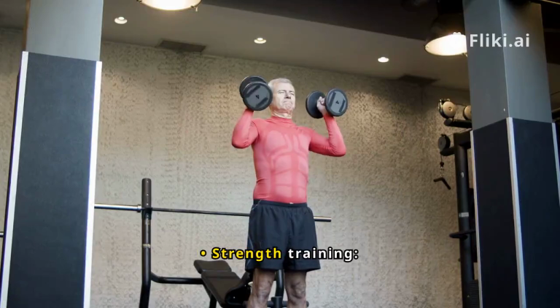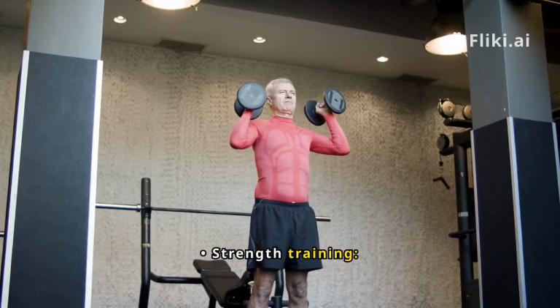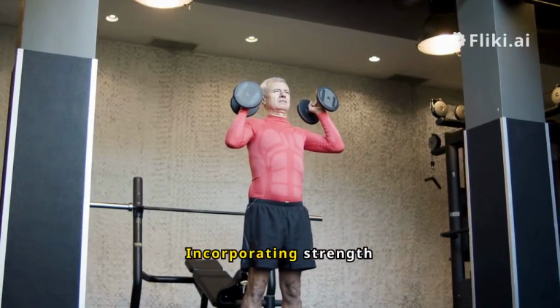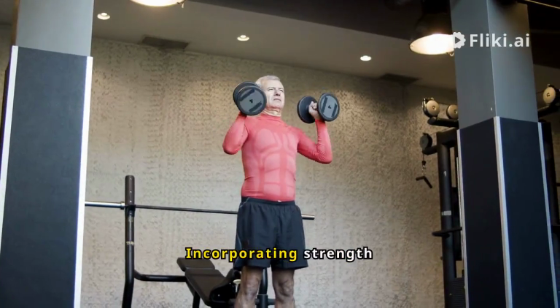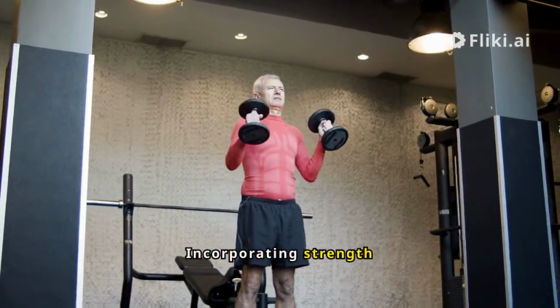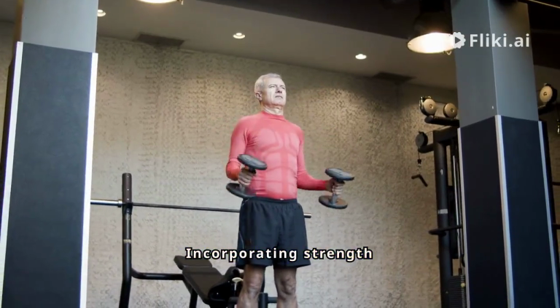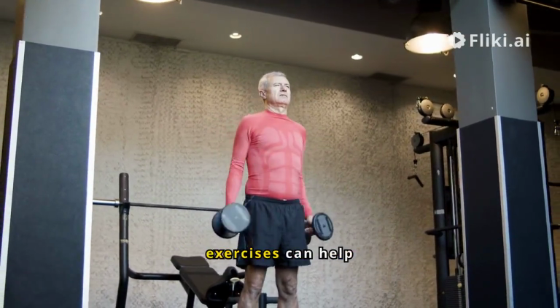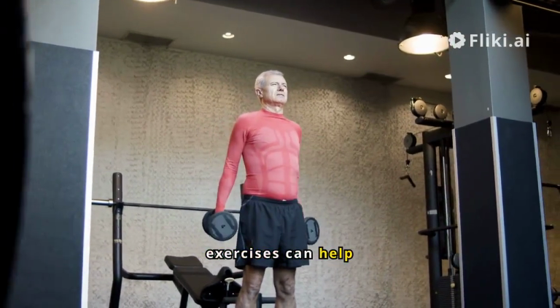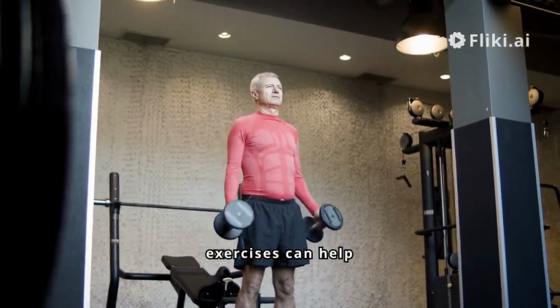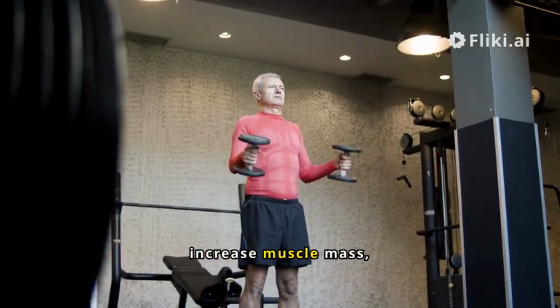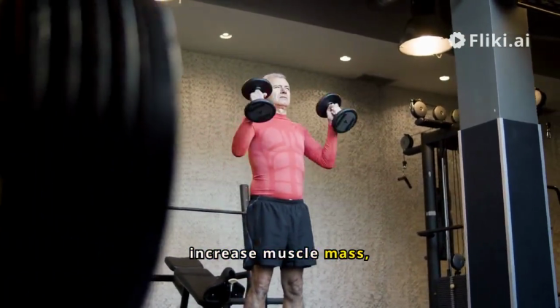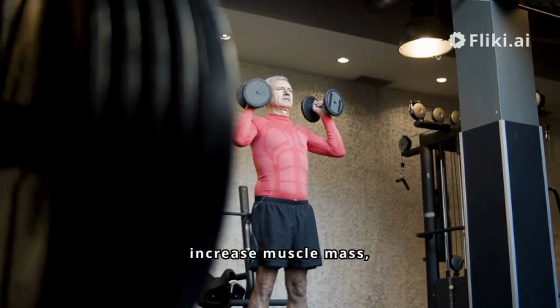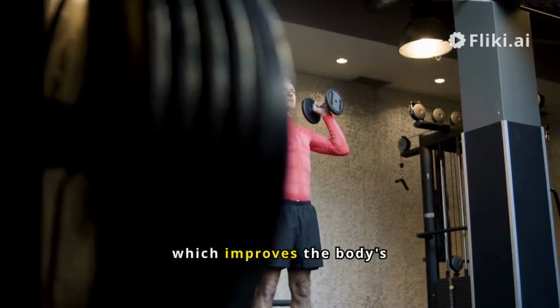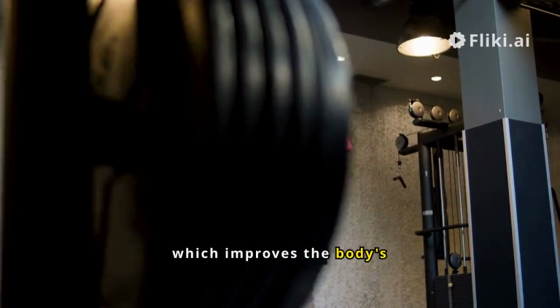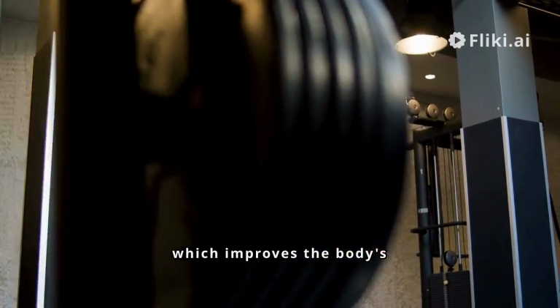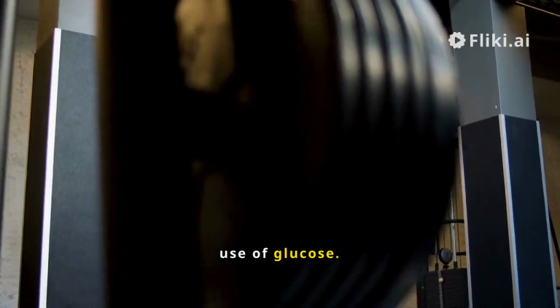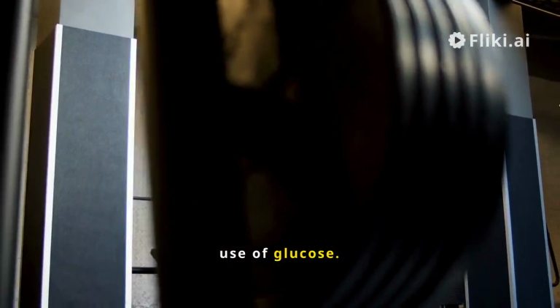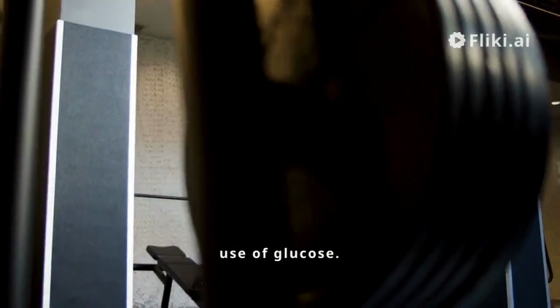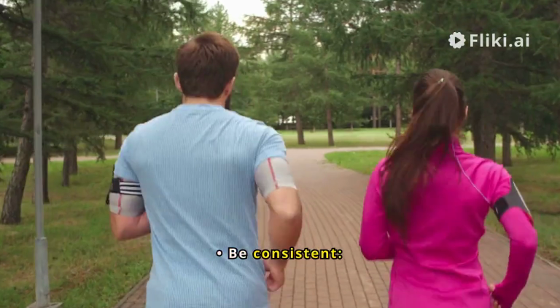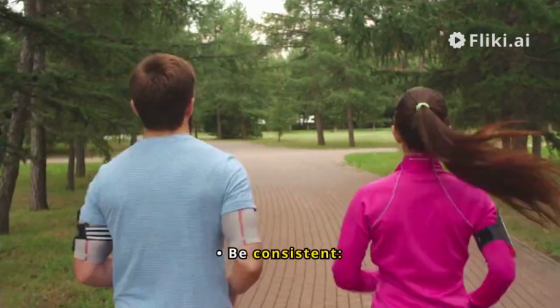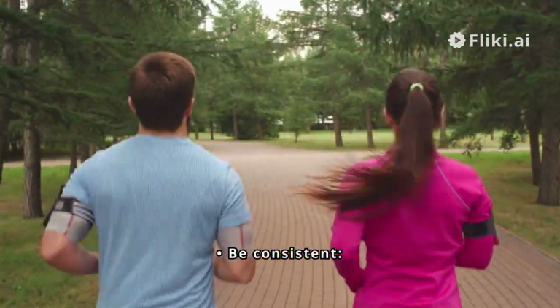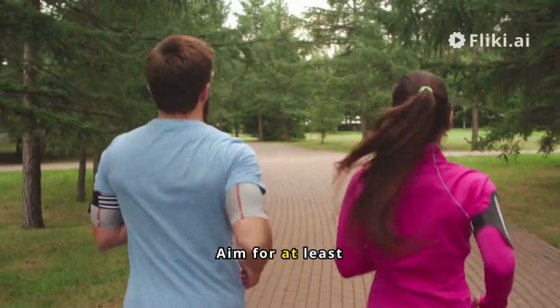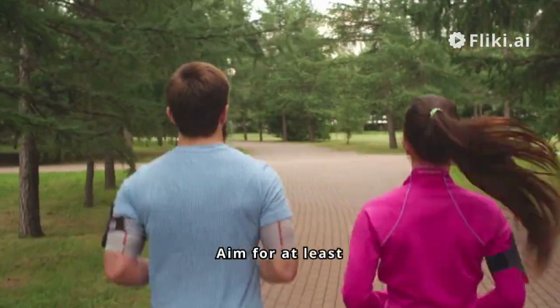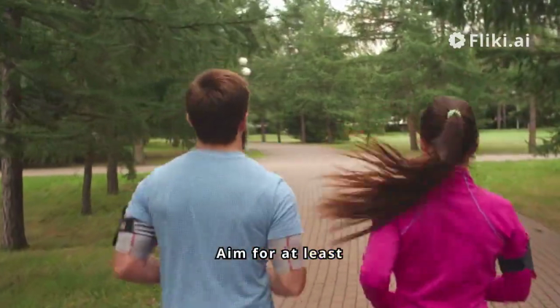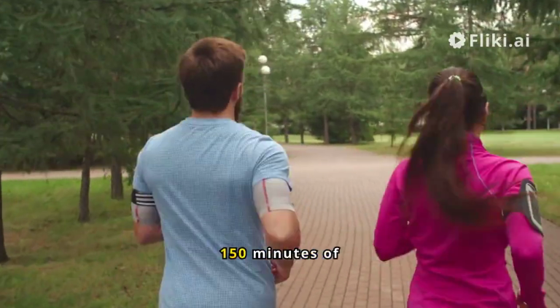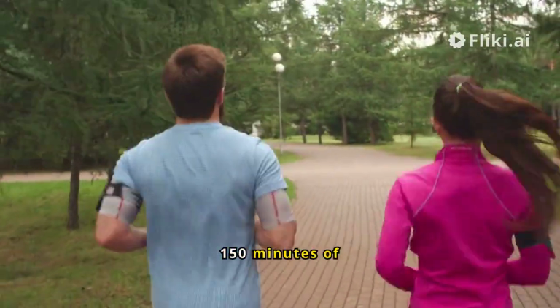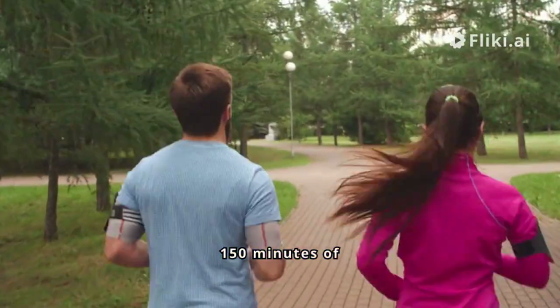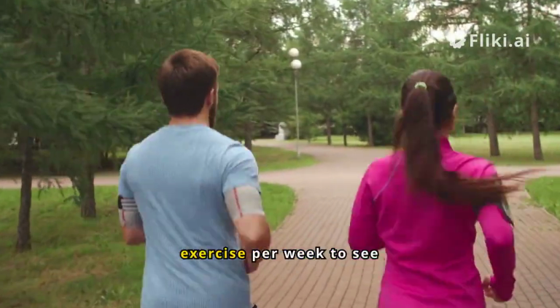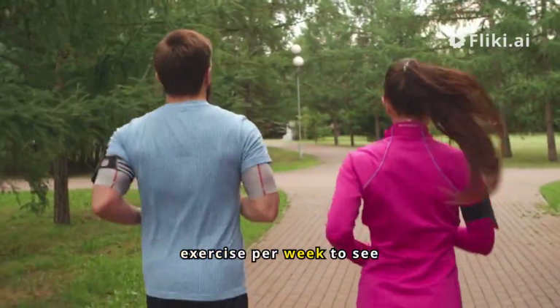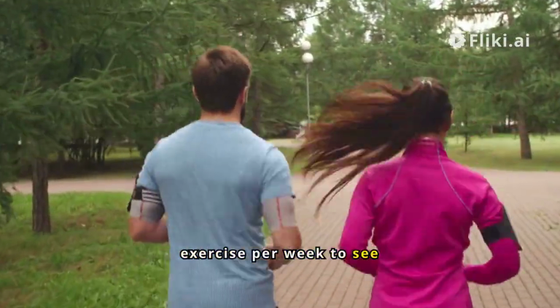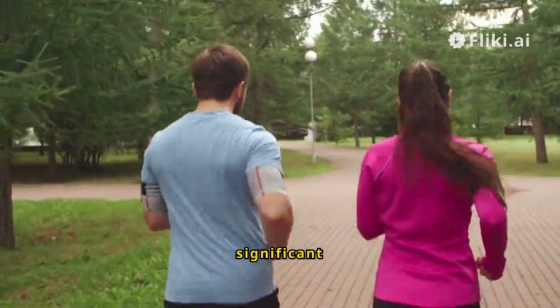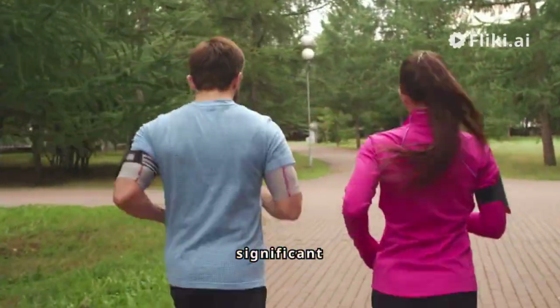Strength training: incorporating strength exercises can help increase muscle mass, which improves the body's use of glucose. Be consistent — aim for at least 150 minutes of exercise per week to see significant benefits.